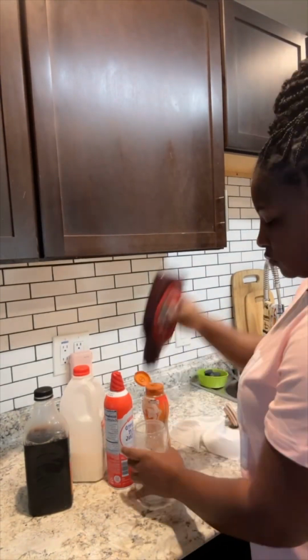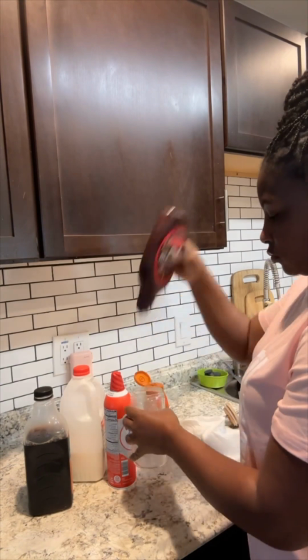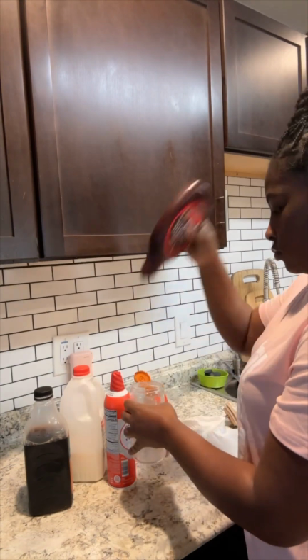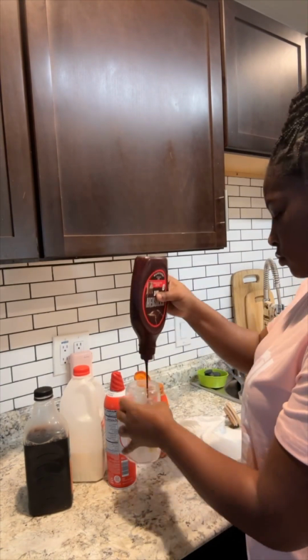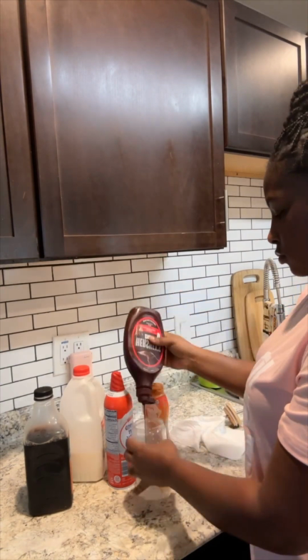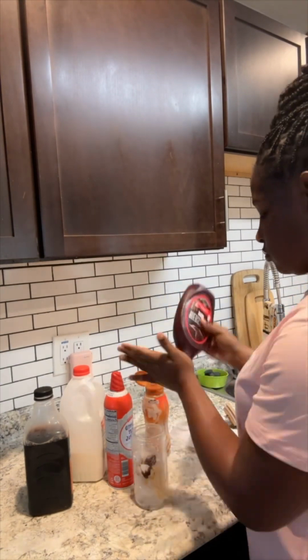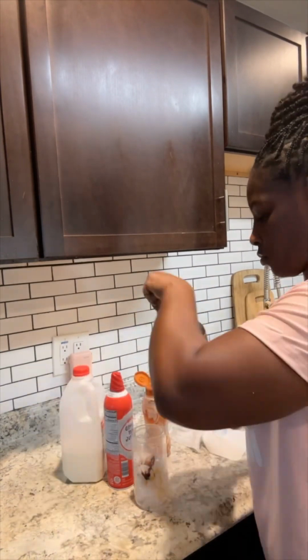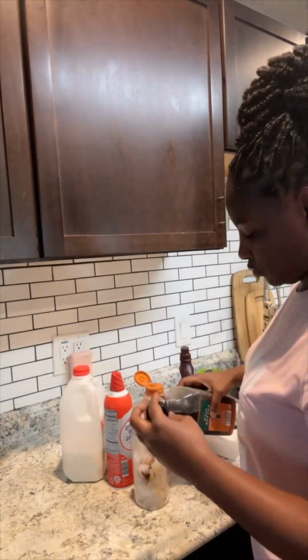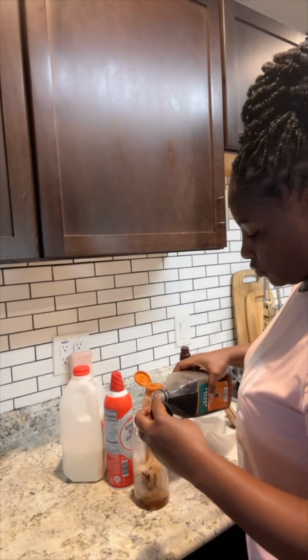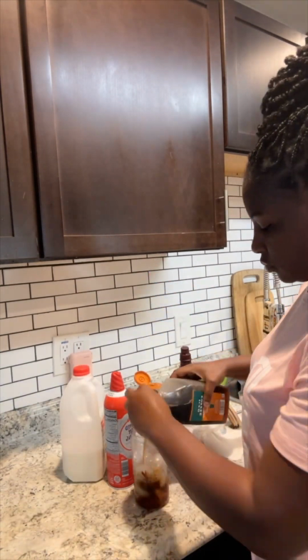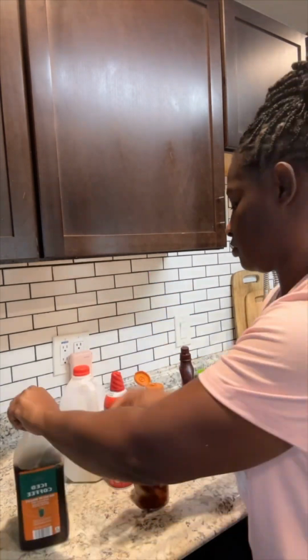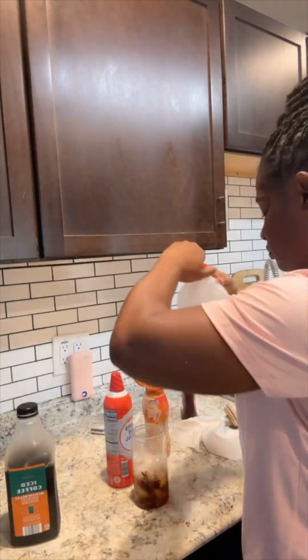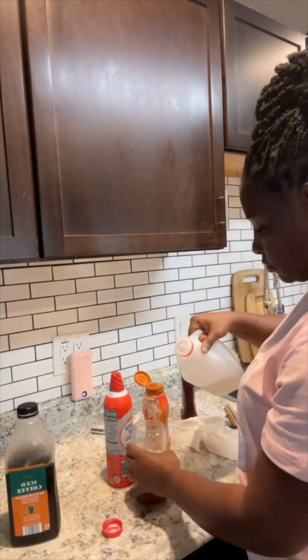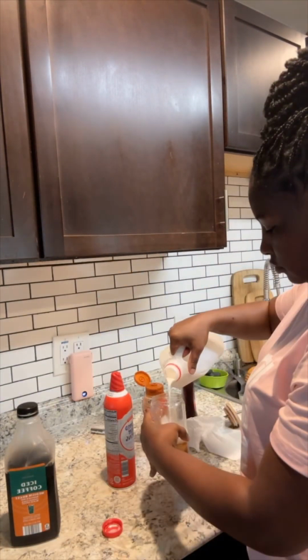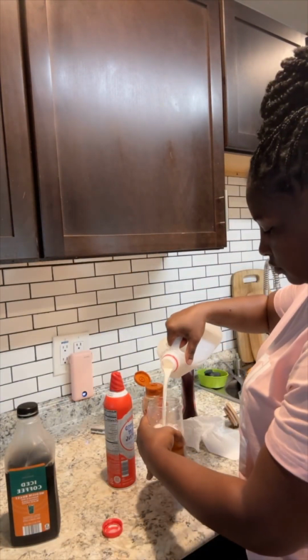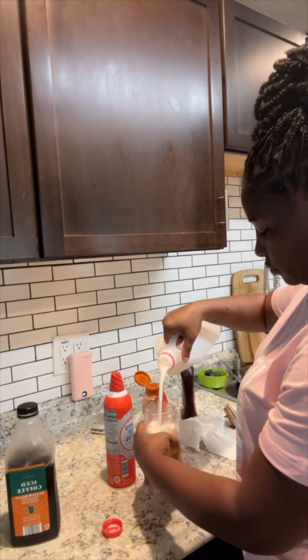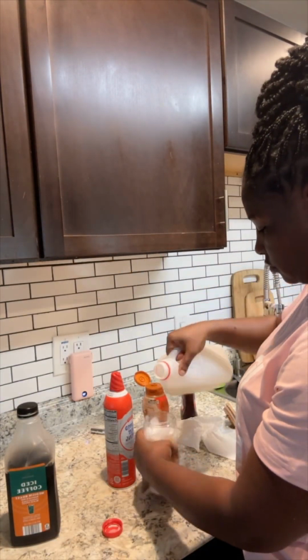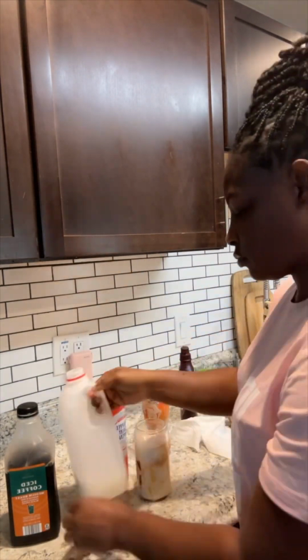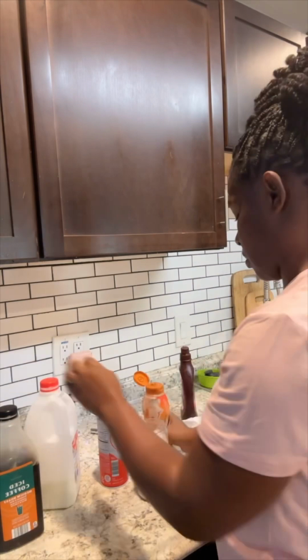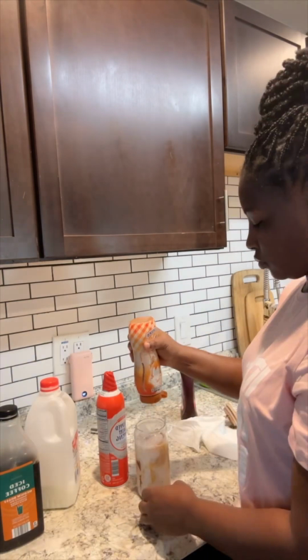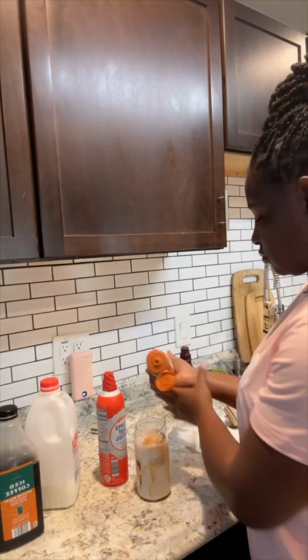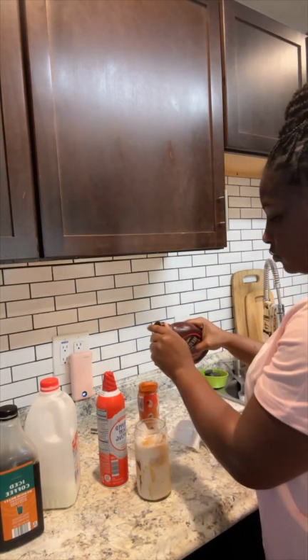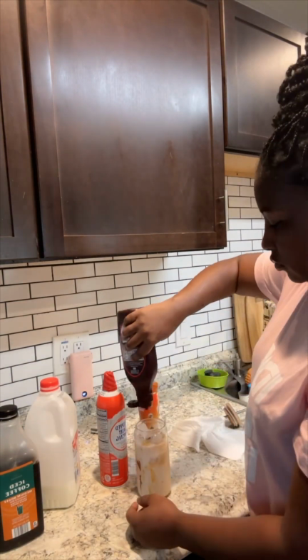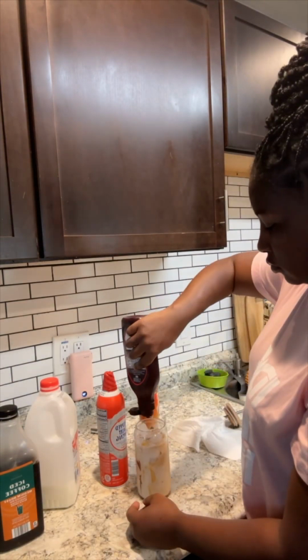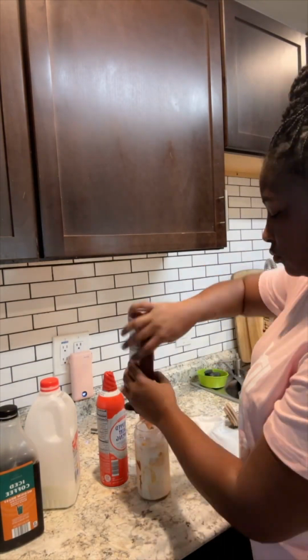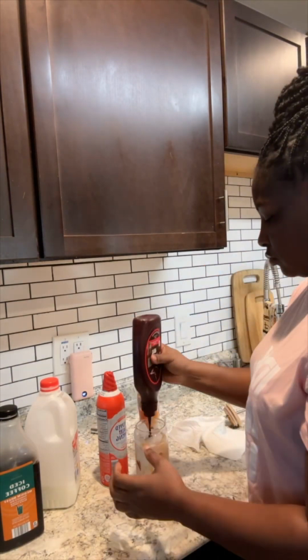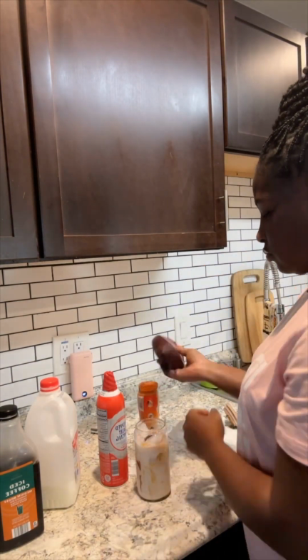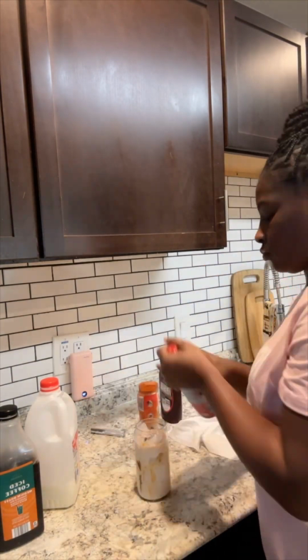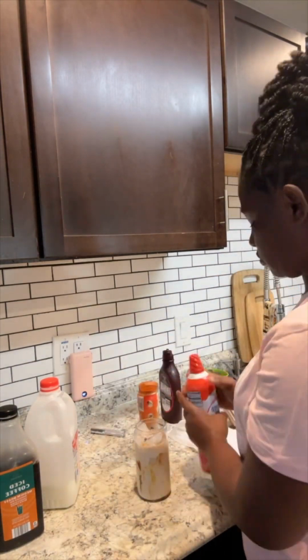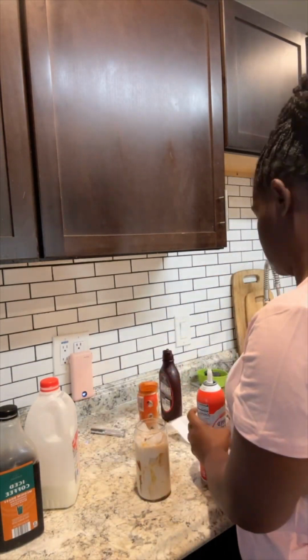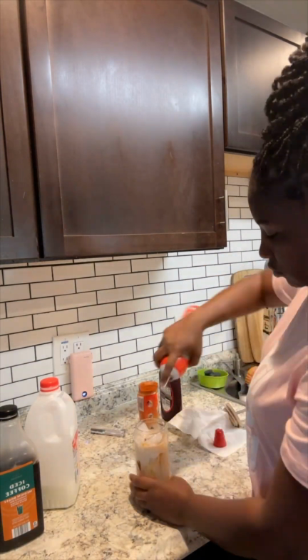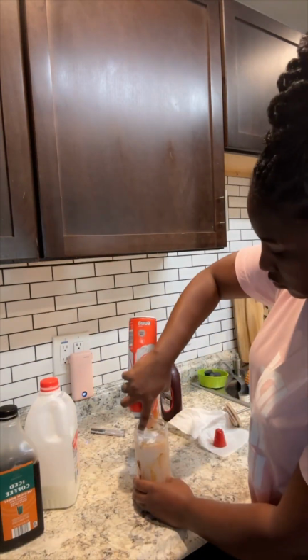Before I left, I went ahead and made me some iced coffee for the road because it's going to be about an hour and 45 minutes drive. And then I went to pick up Skye.